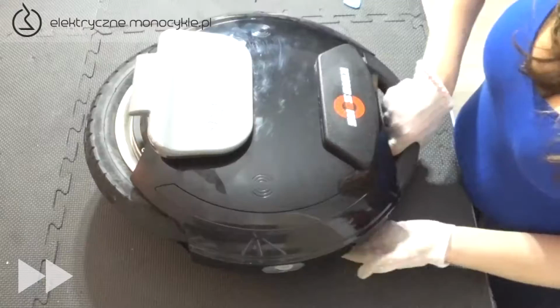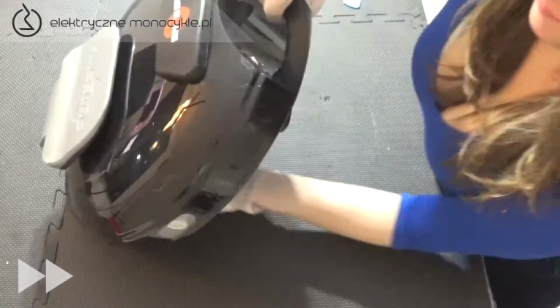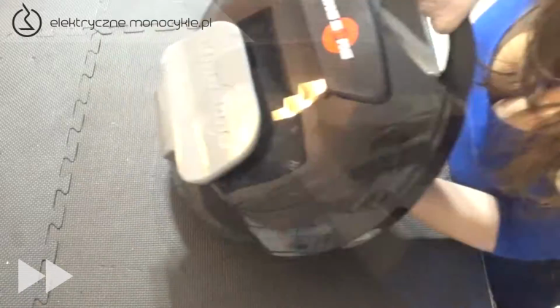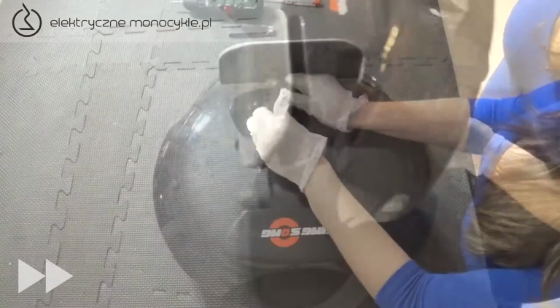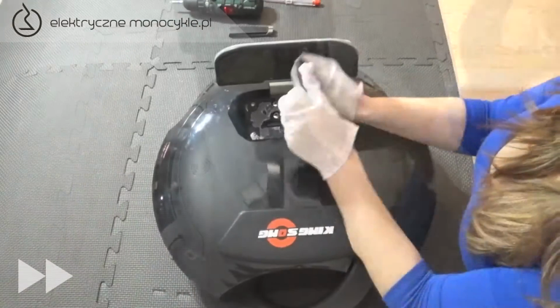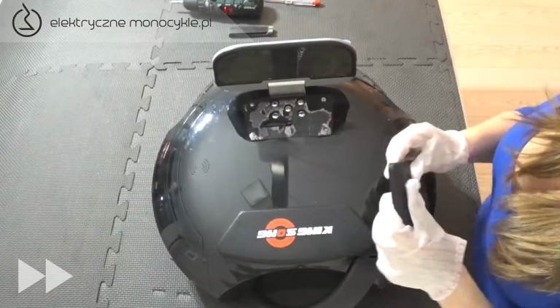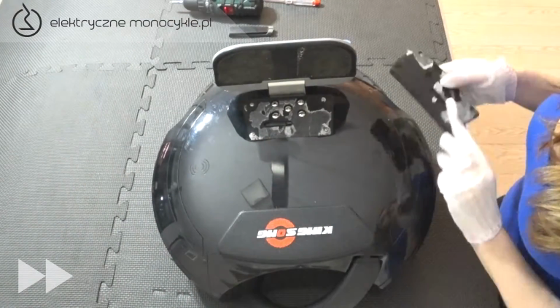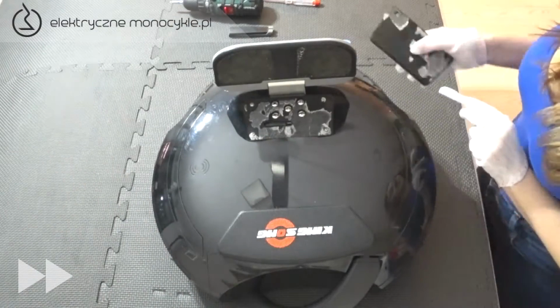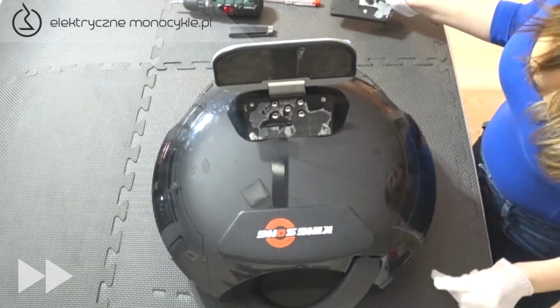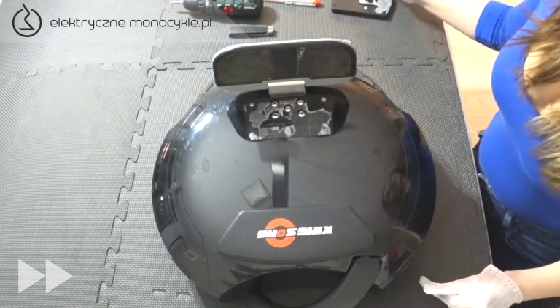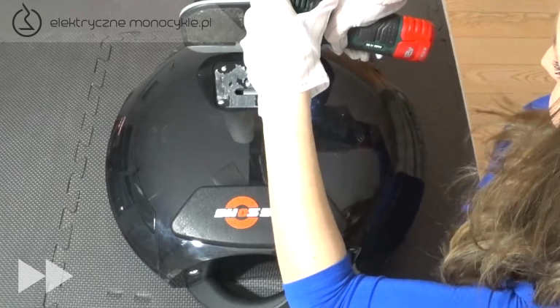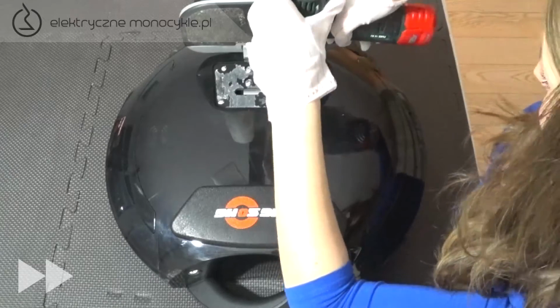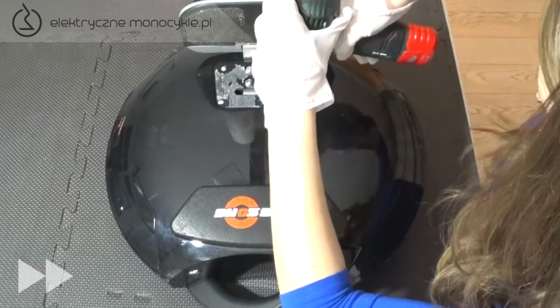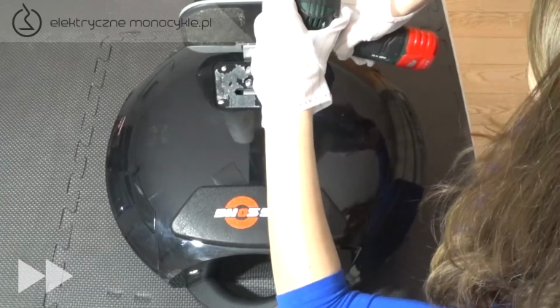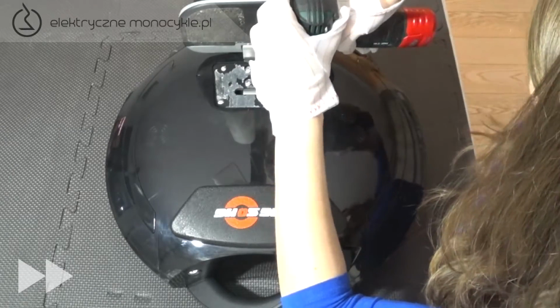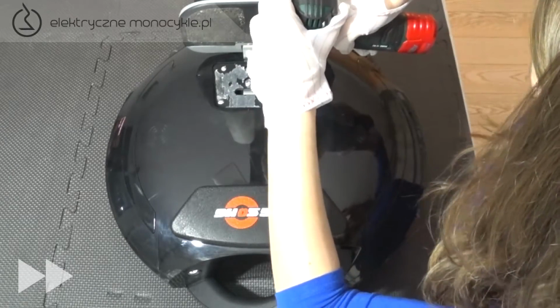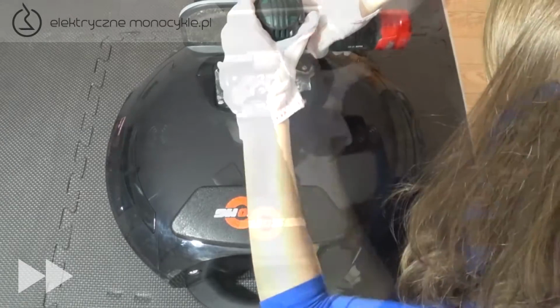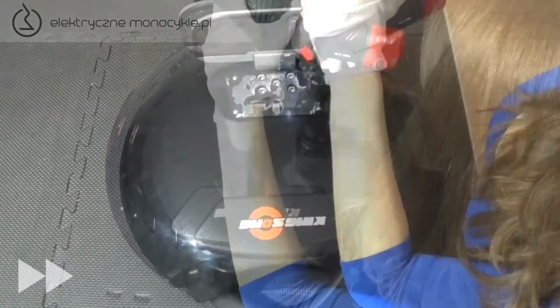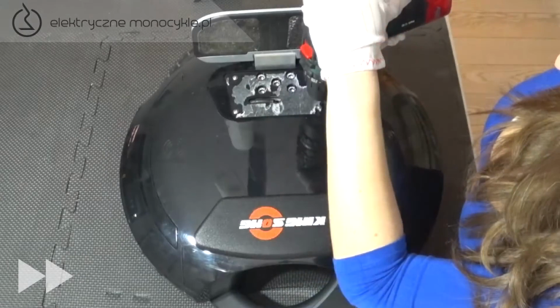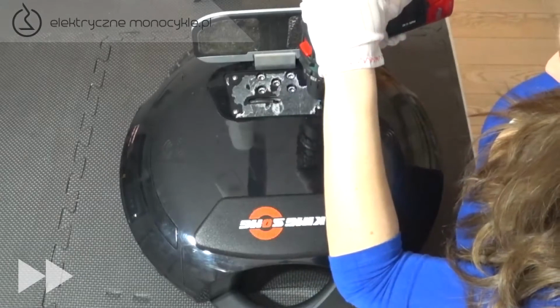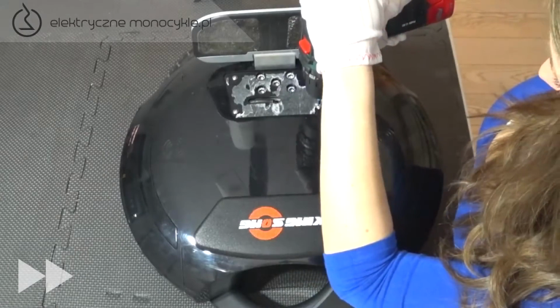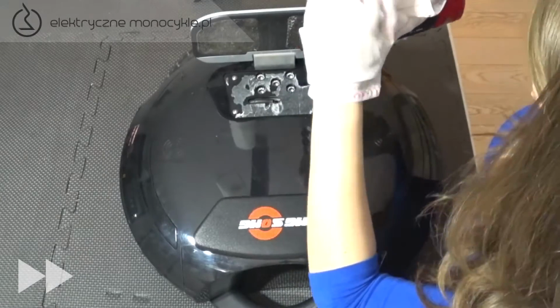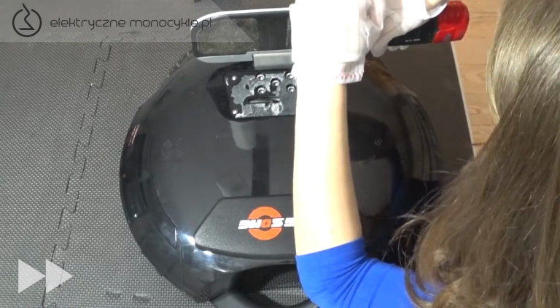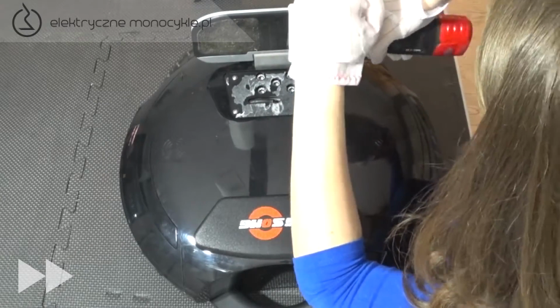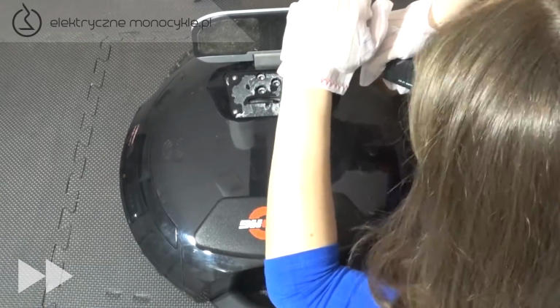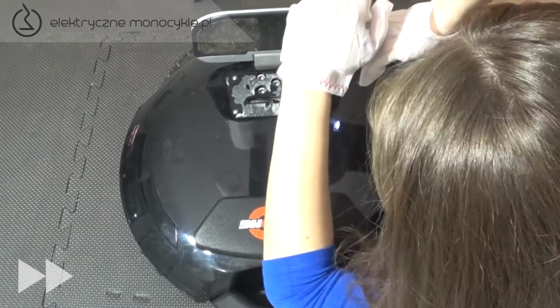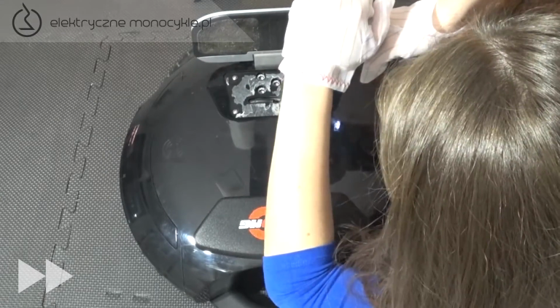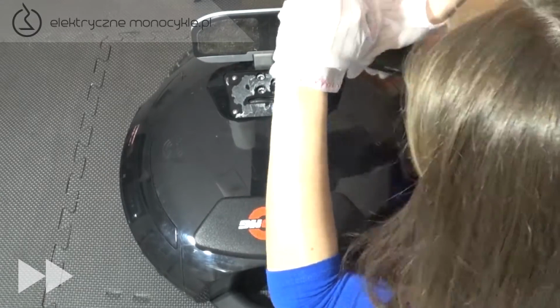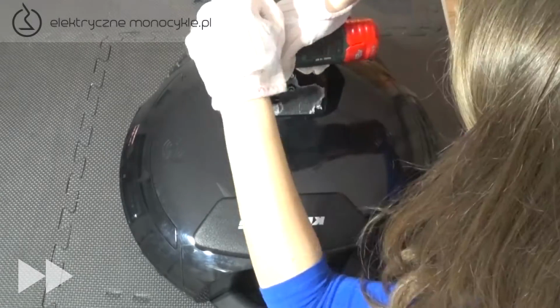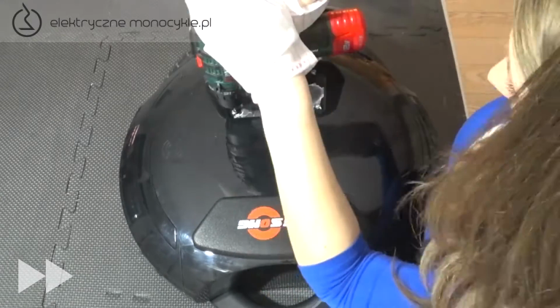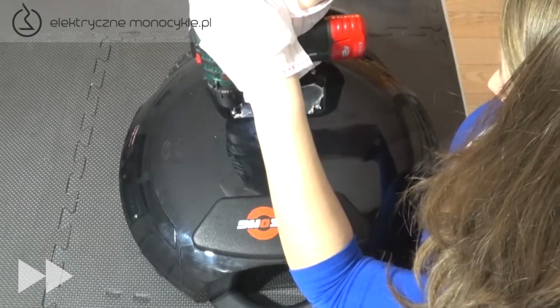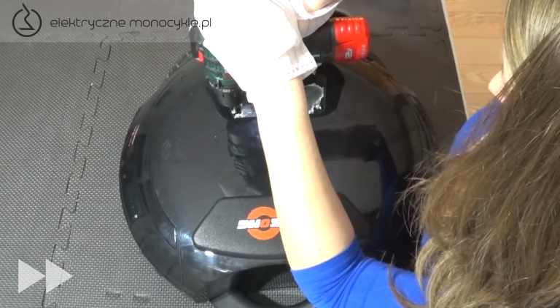Obracamy urządzenie na drugą stronę i ponownie. Podnosimy pedał, odklejamy gumową osłonę i odkręcamy 5 dużych śrub. Dodatkowo odkręcamy i wyciągamy 4 małe śruby.